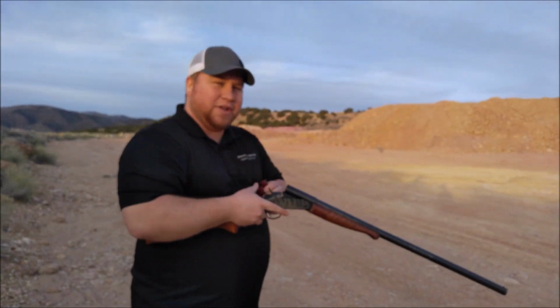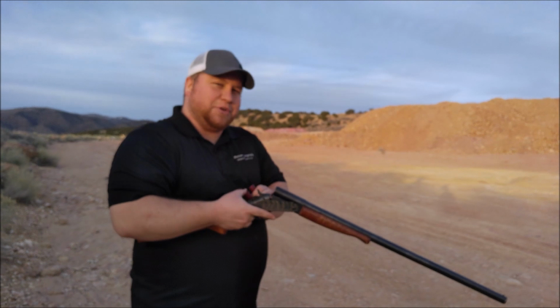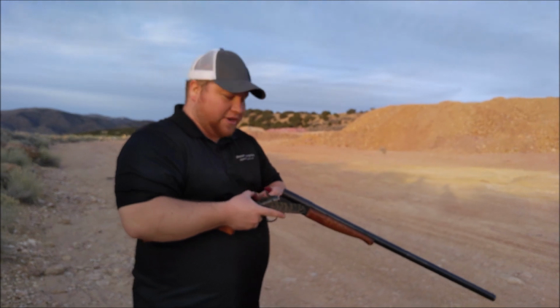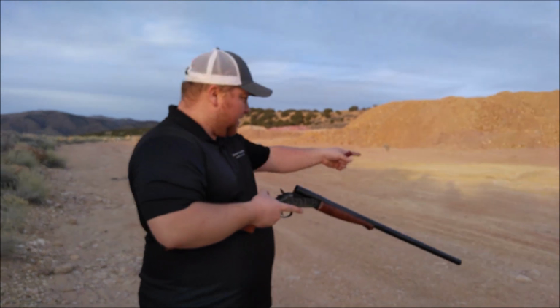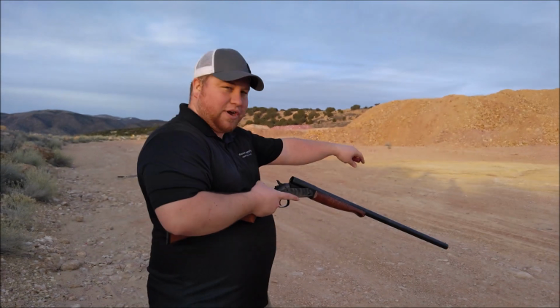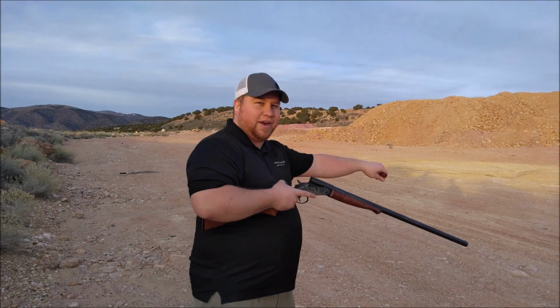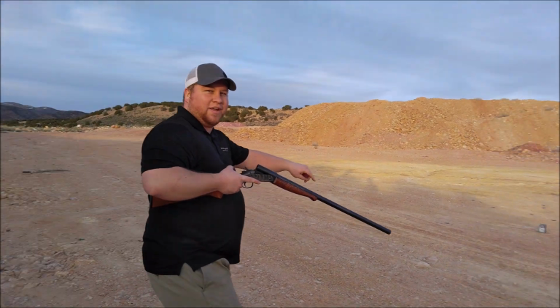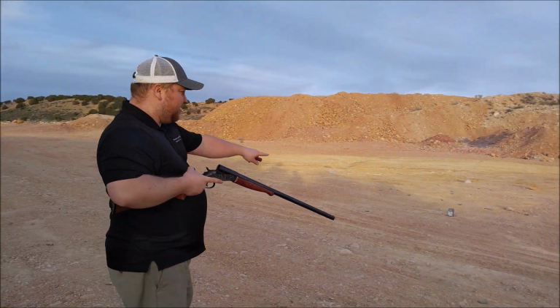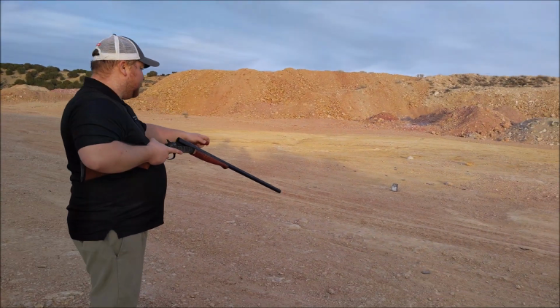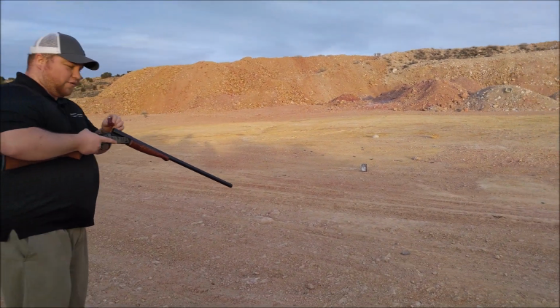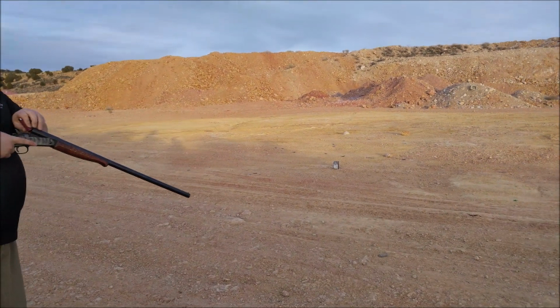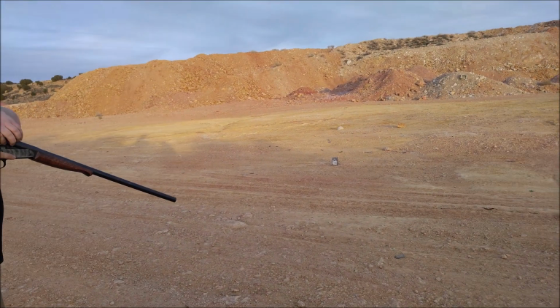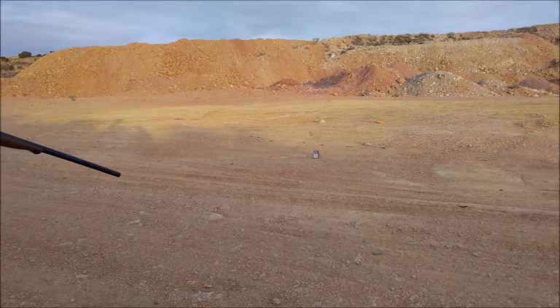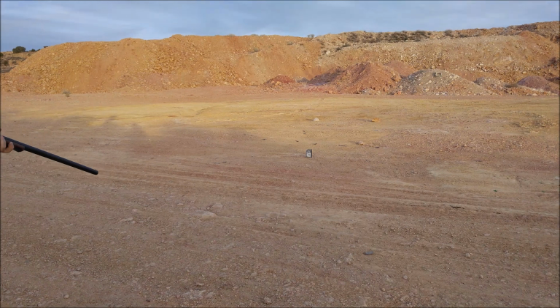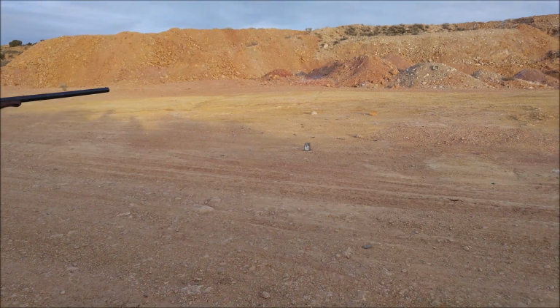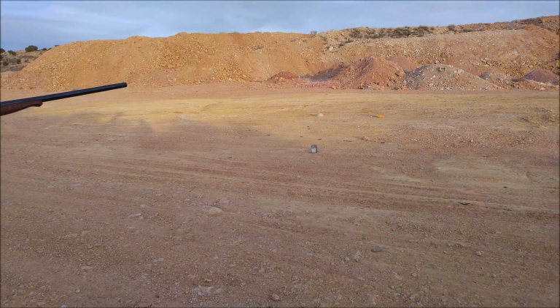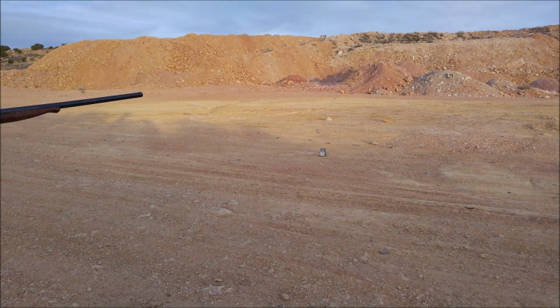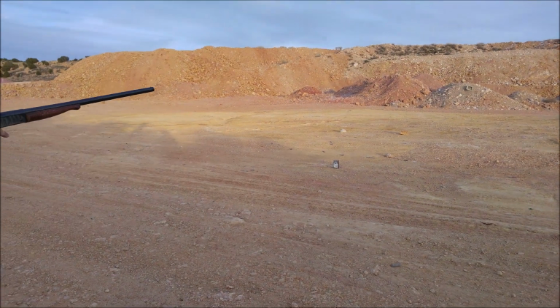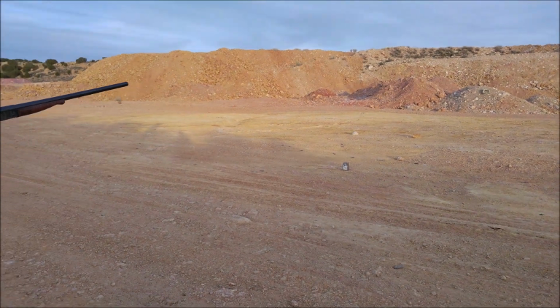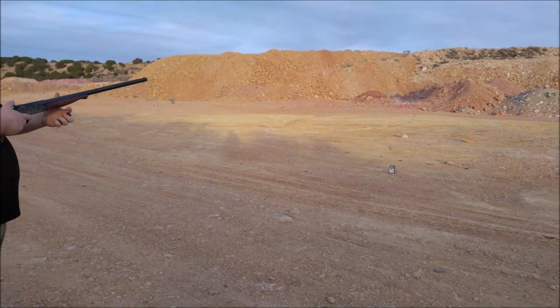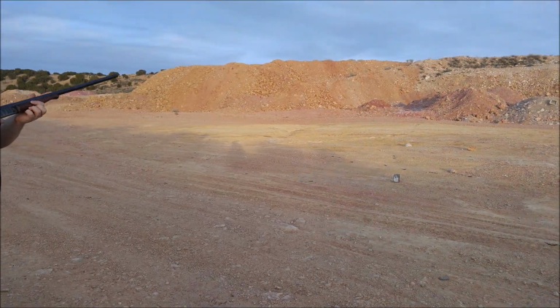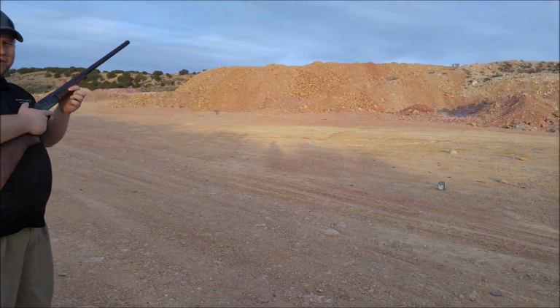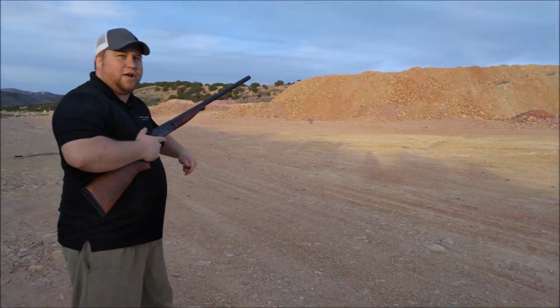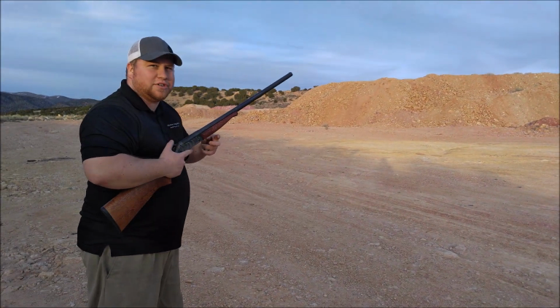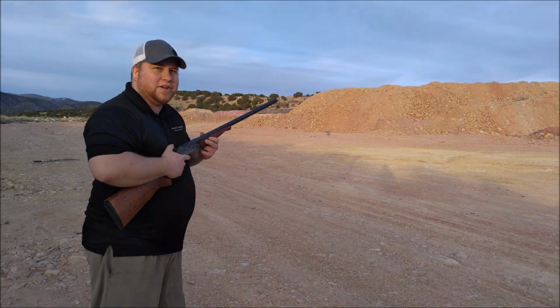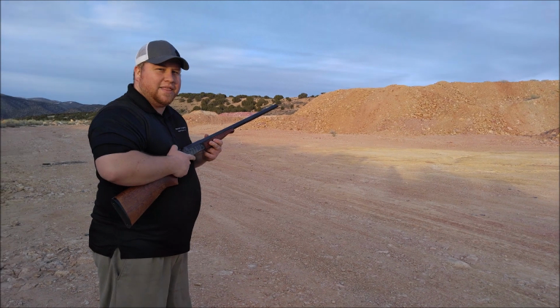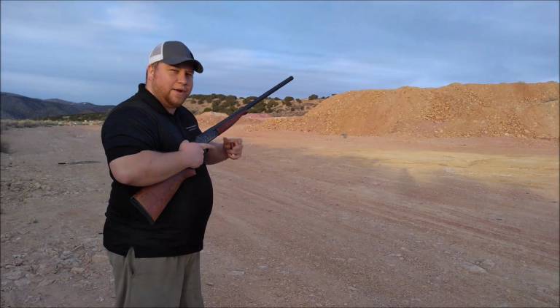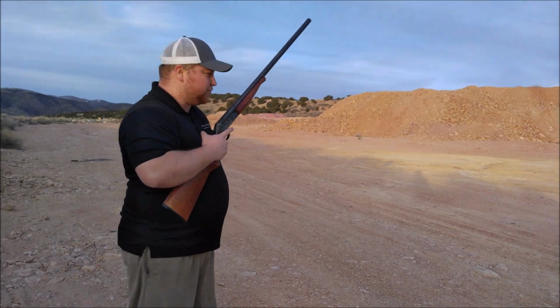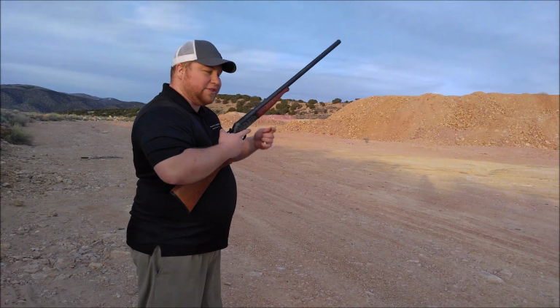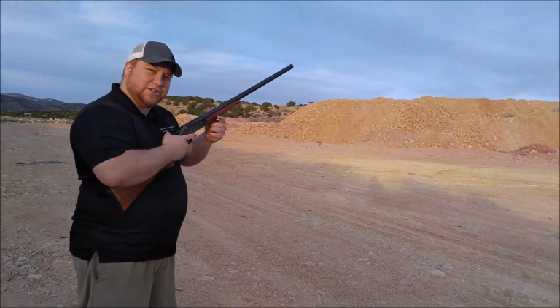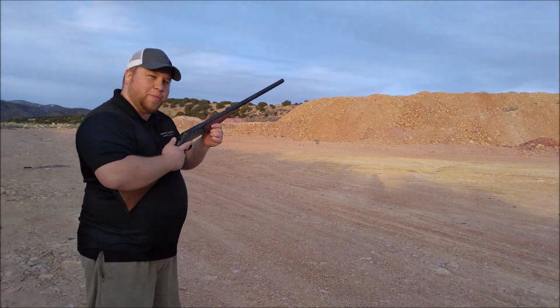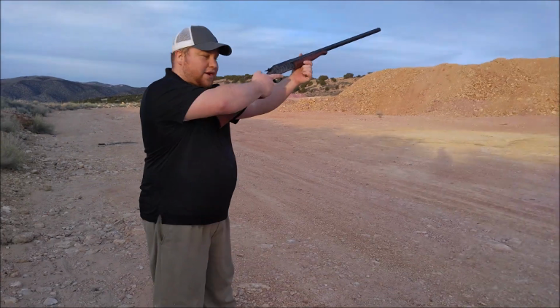I've got this hard drive over here. Watch — I'll shoot it with the regular shot first, and then I will shoot it with the homemade slug.